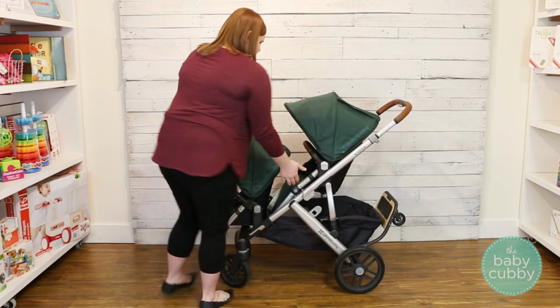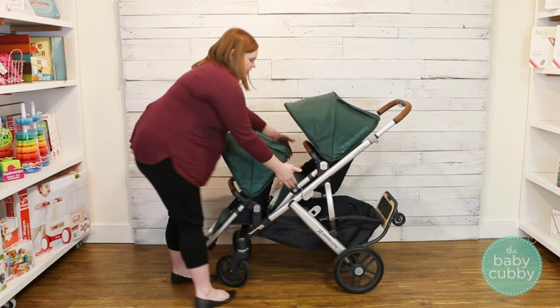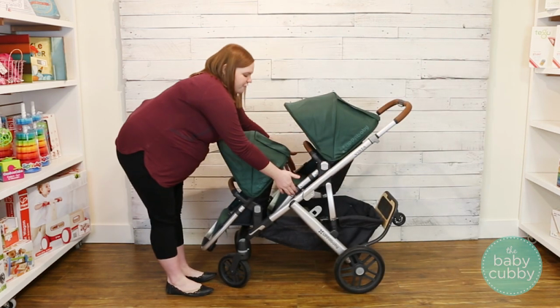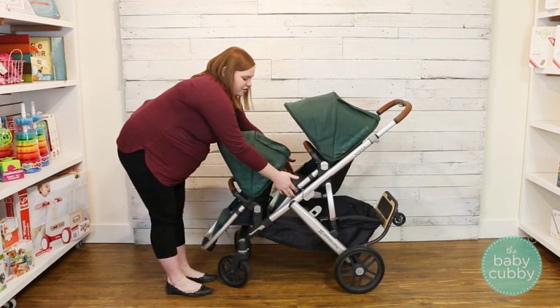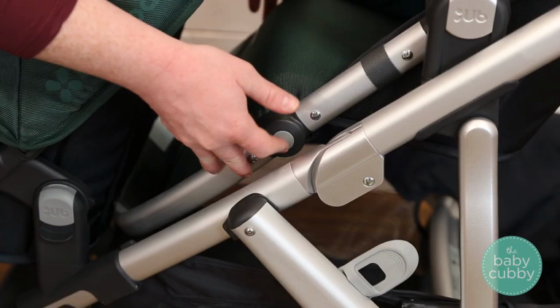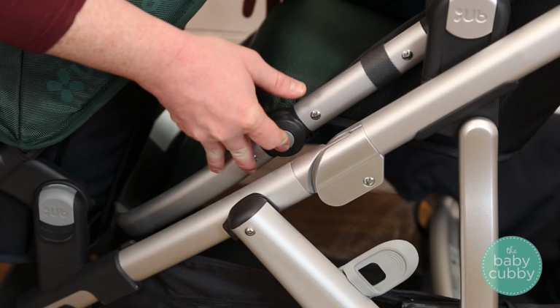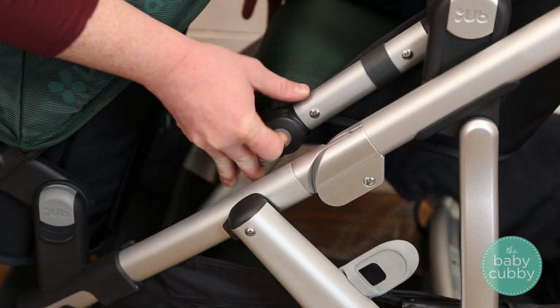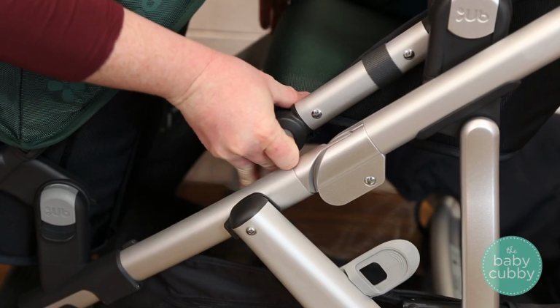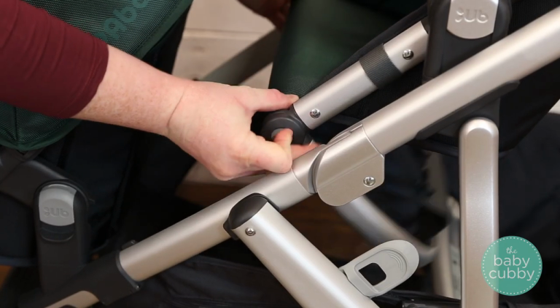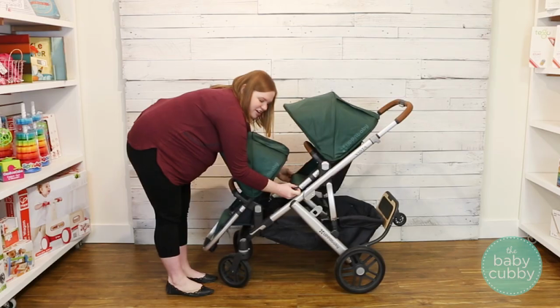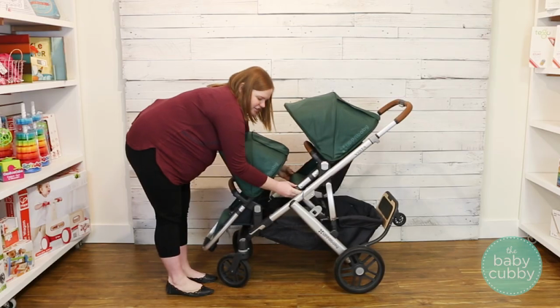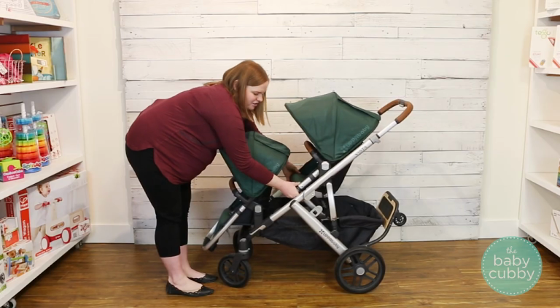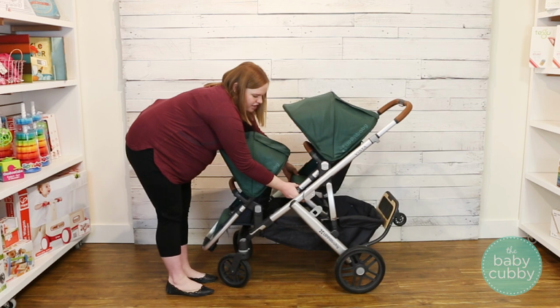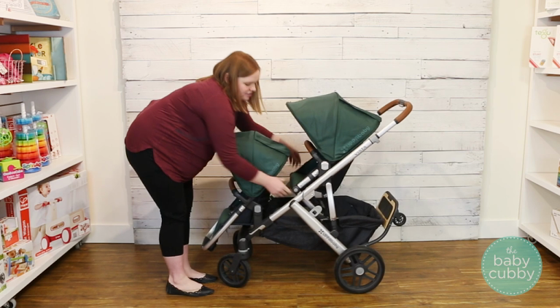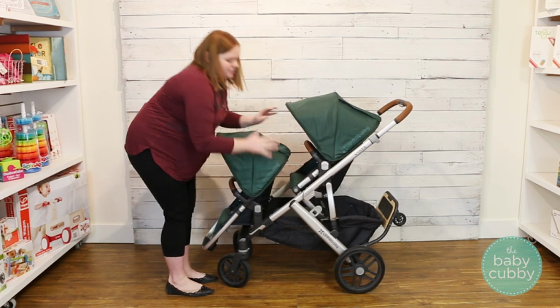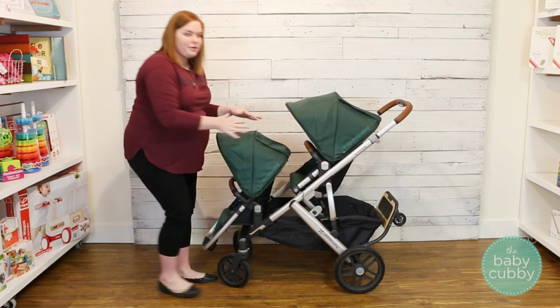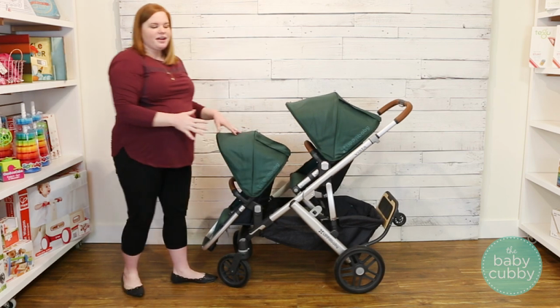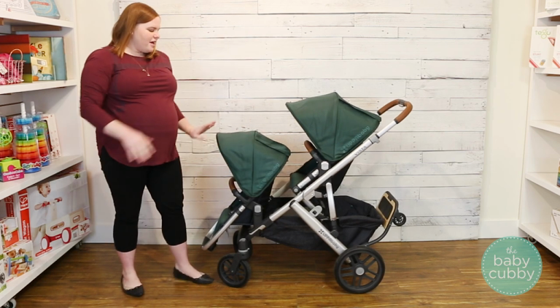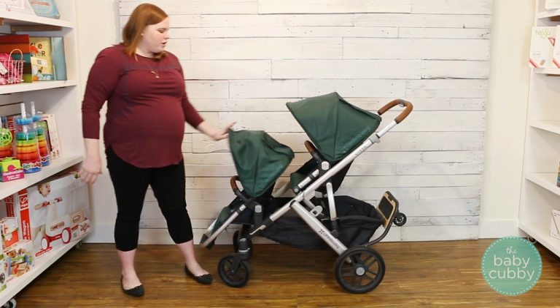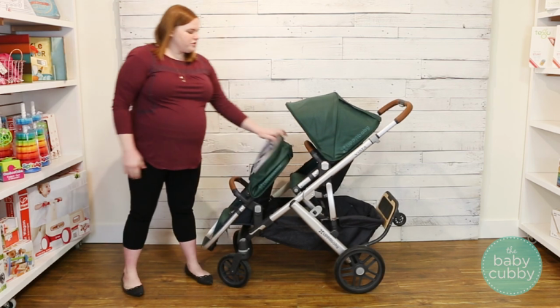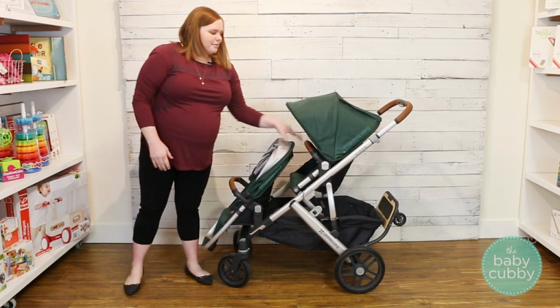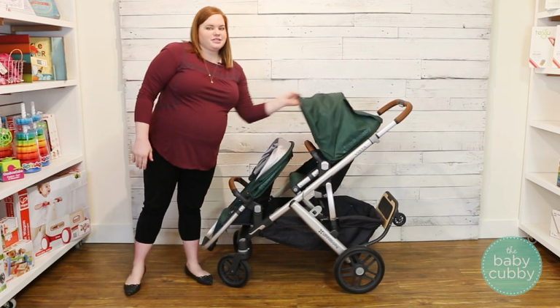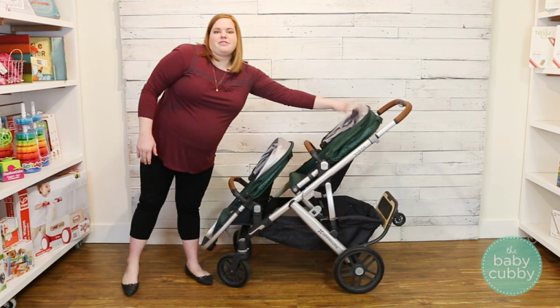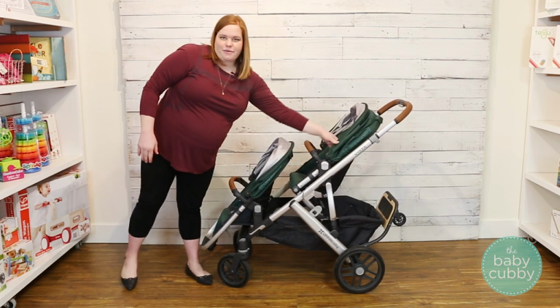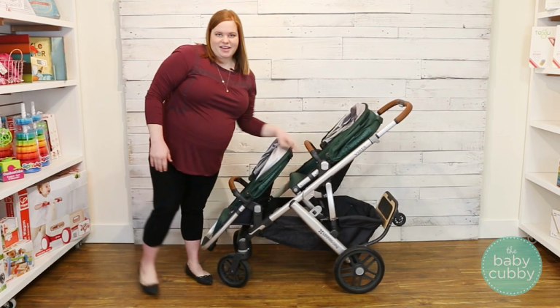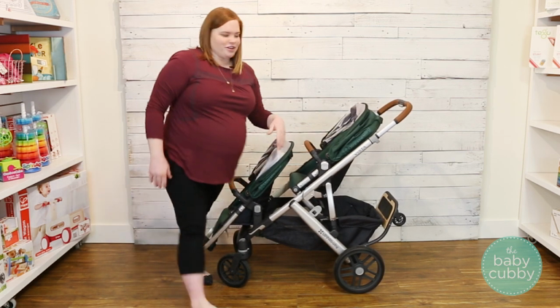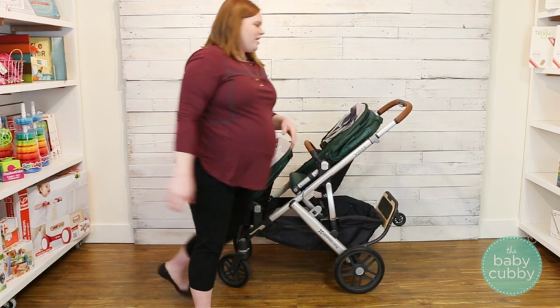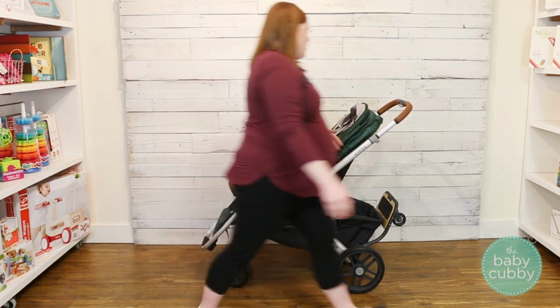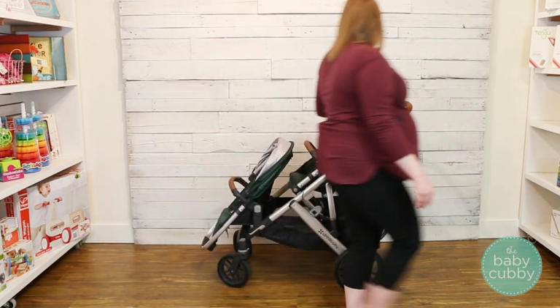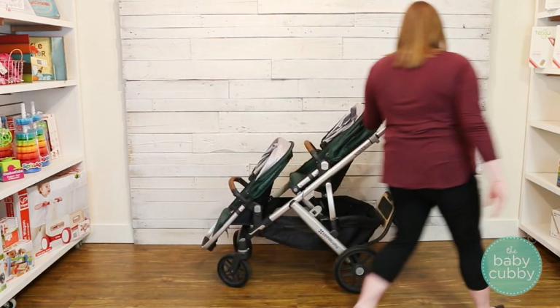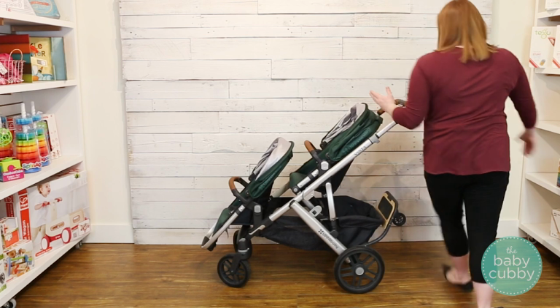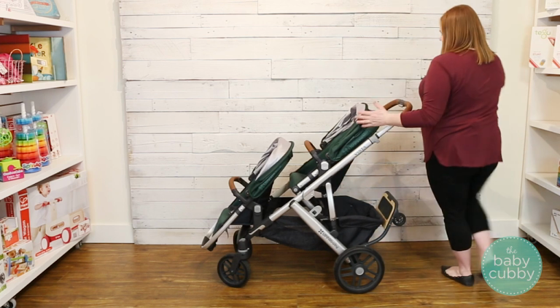Then we're going to fold this footrest of the toddler seat underneath the chair until it's all the way back. Close your canopies so they don't get in the way and get dirty. Now we're ready to fold it.